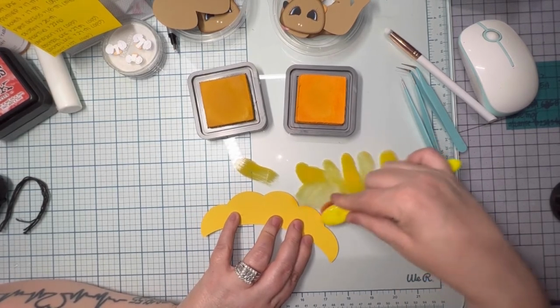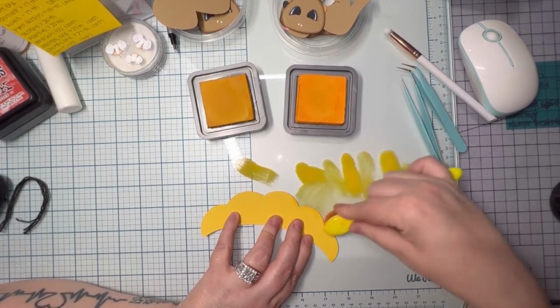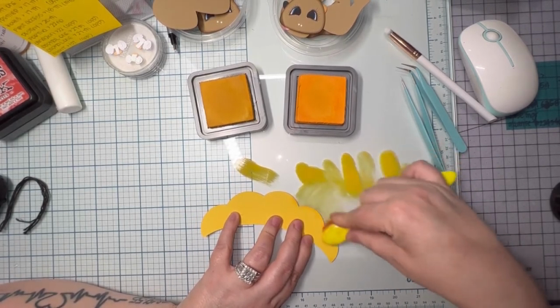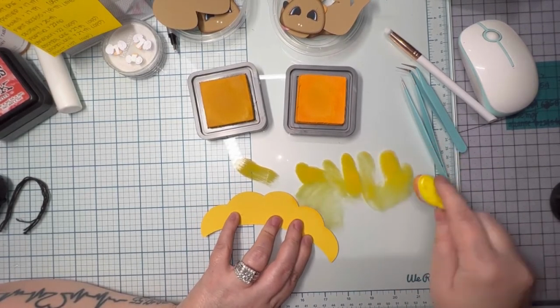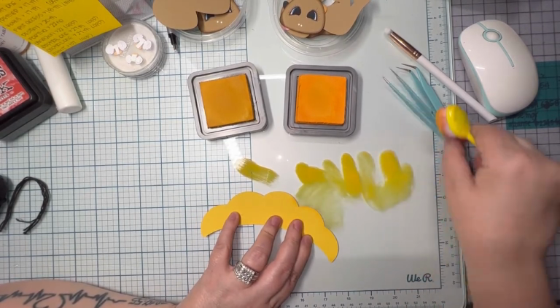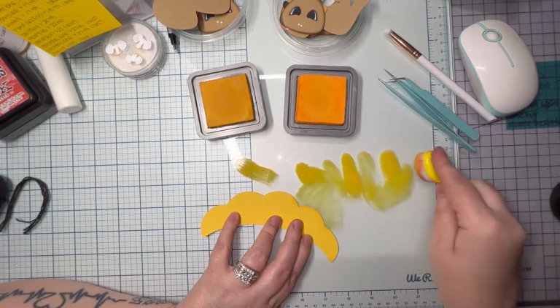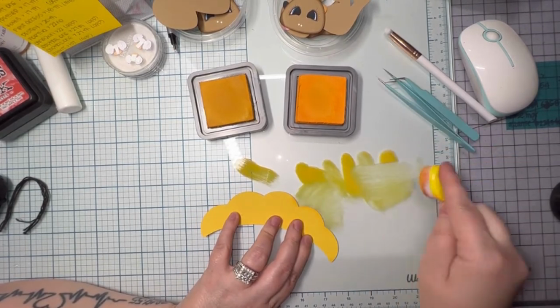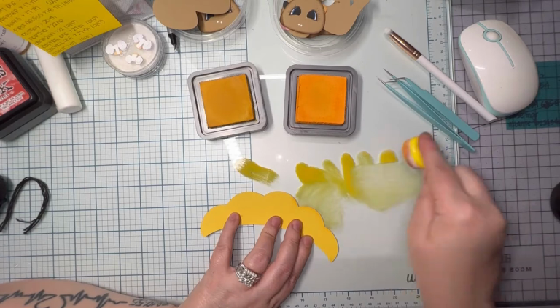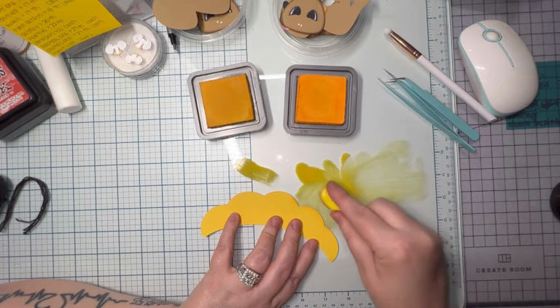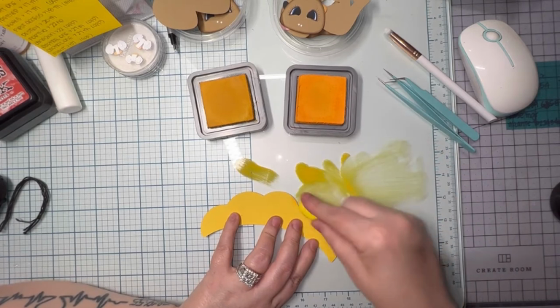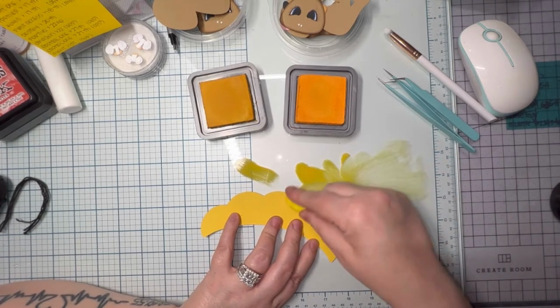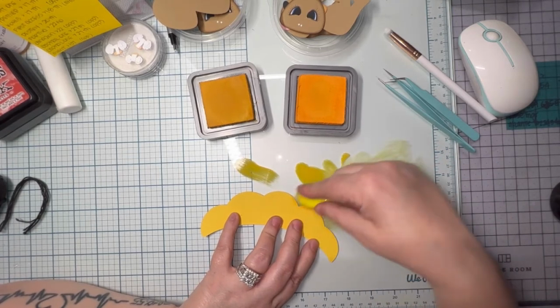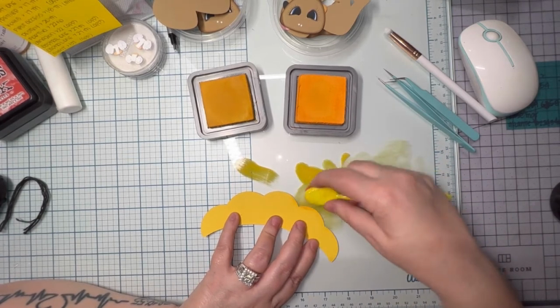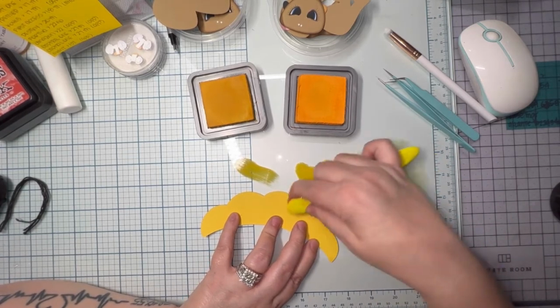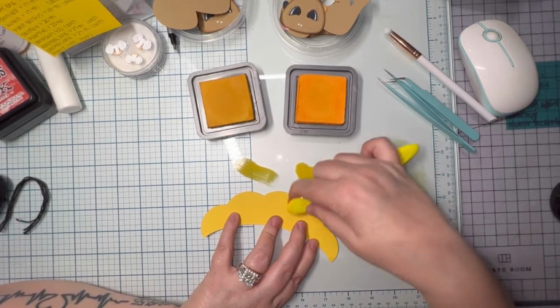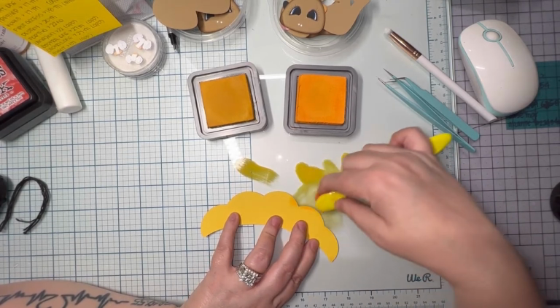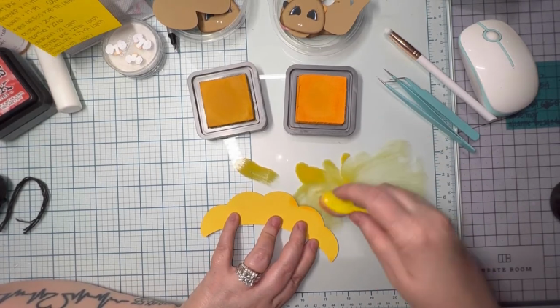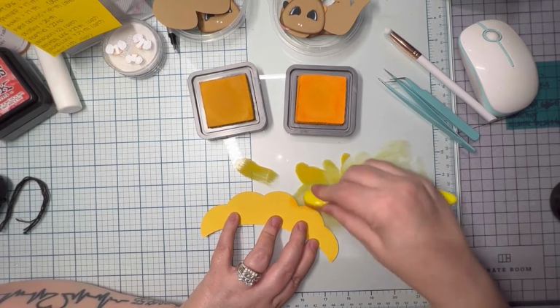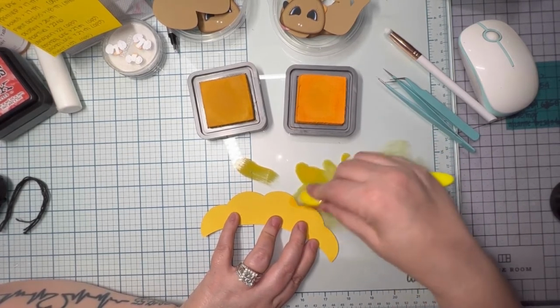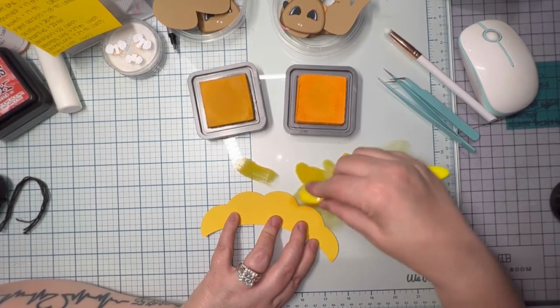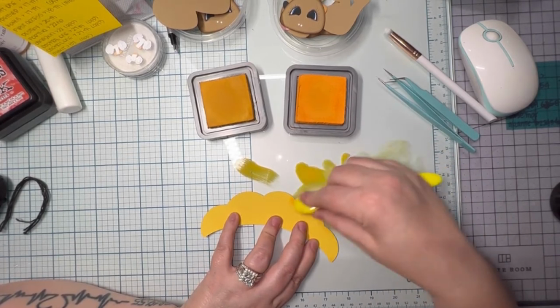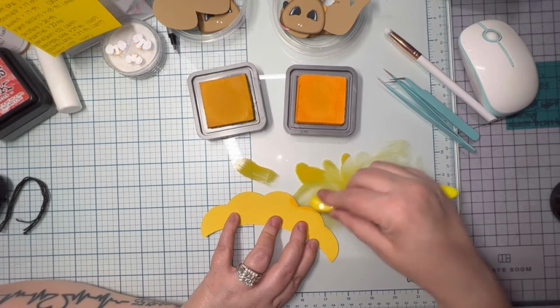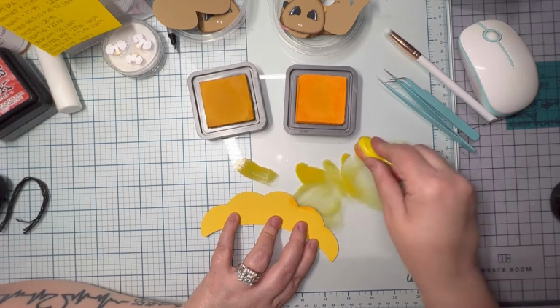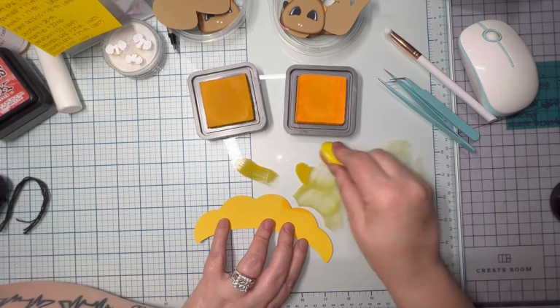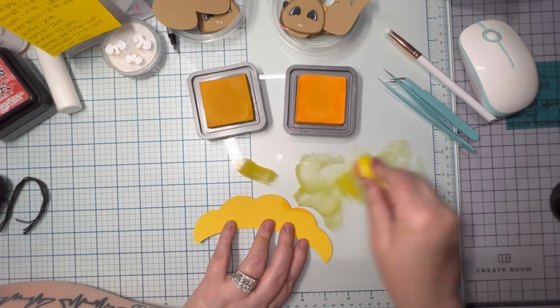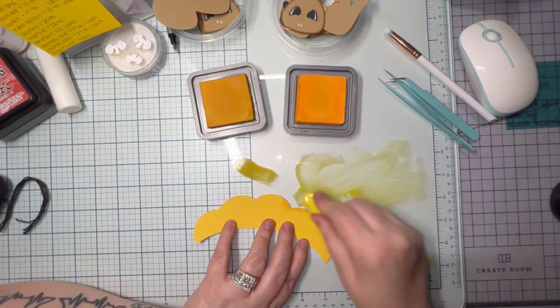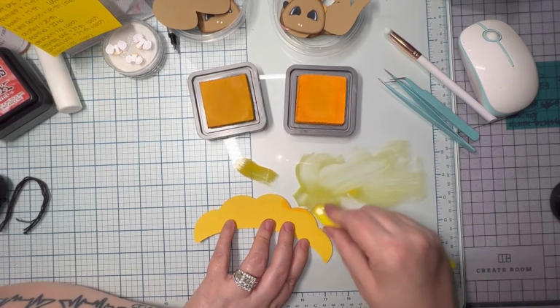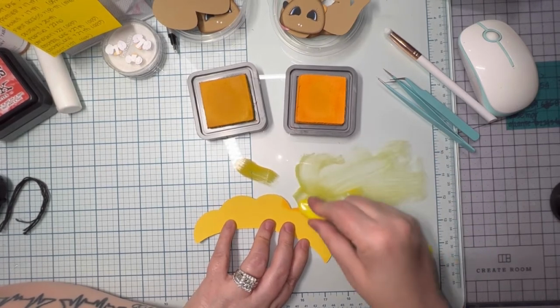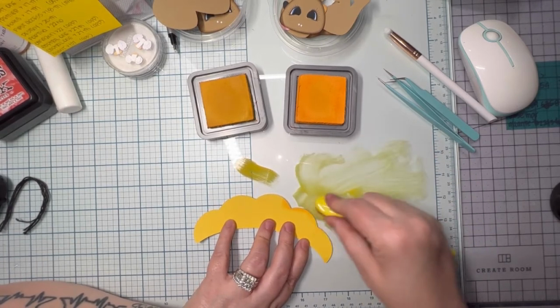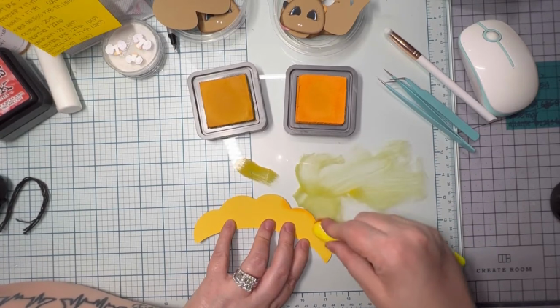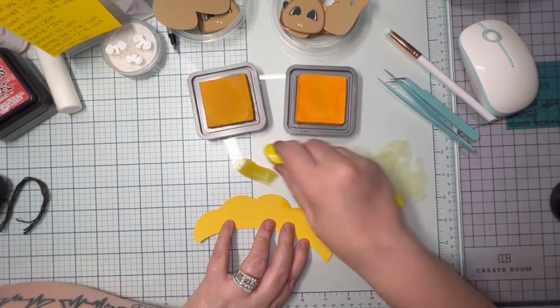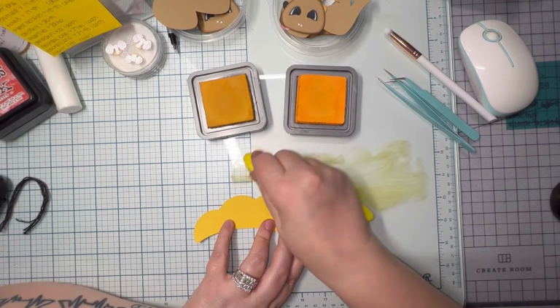I think she might have just sneezed and left a little spot. That's why I use a white gel pen to put little pen marks so I knew to keep that as my bottom piece to pop up my foam tape on.